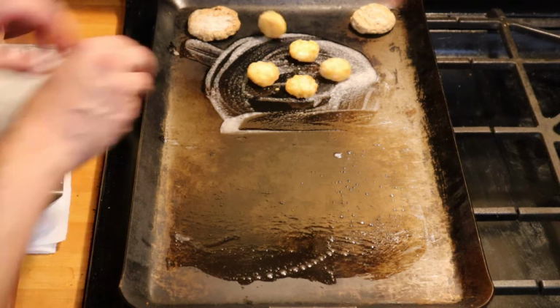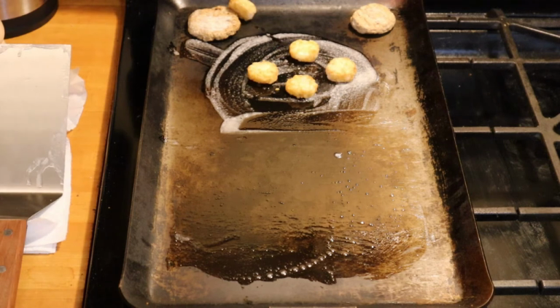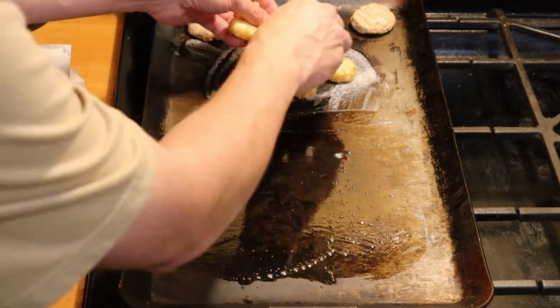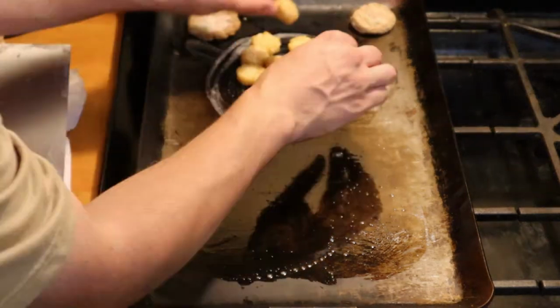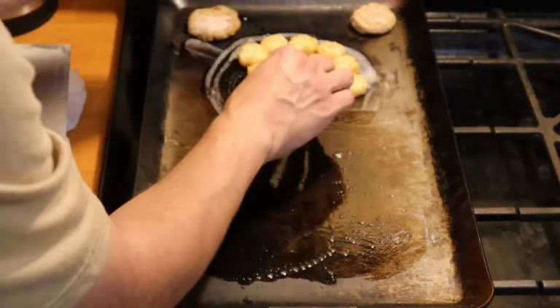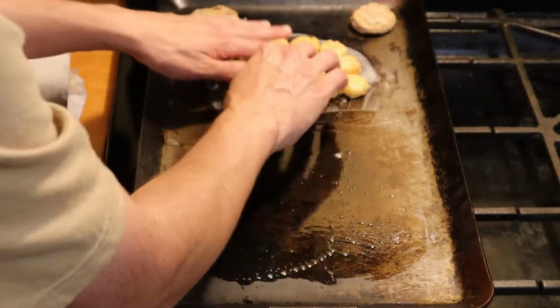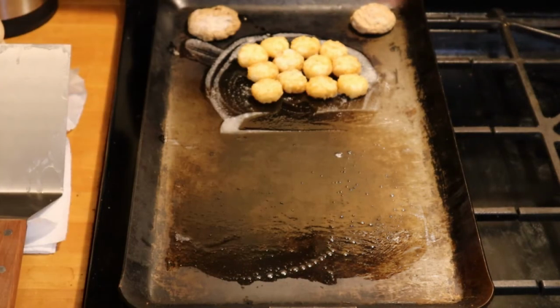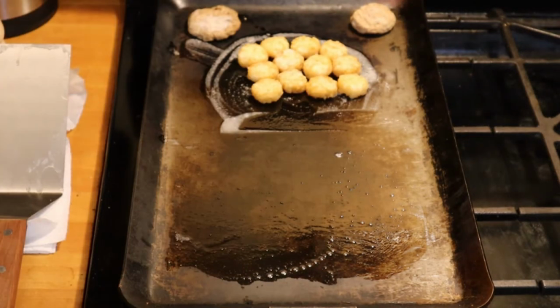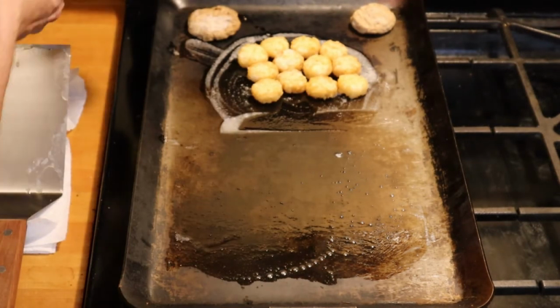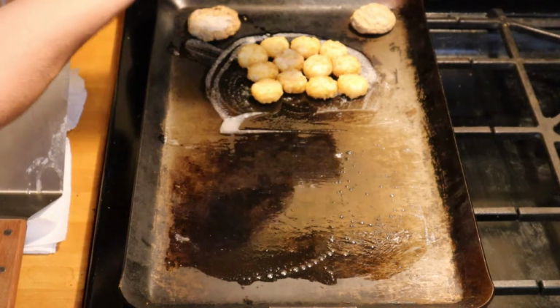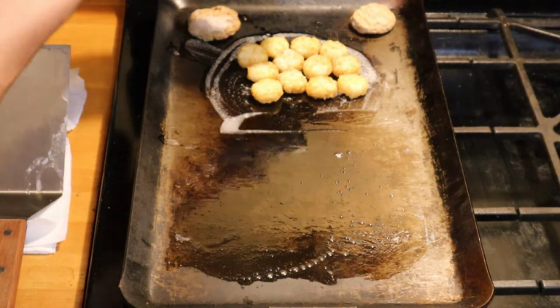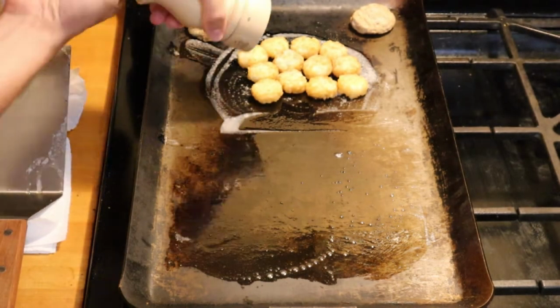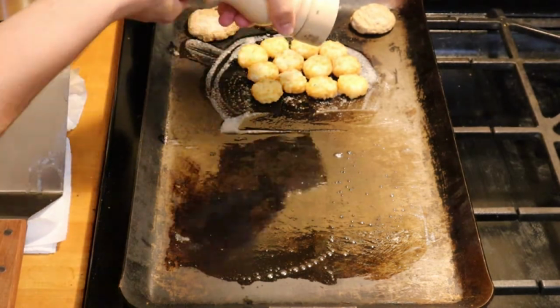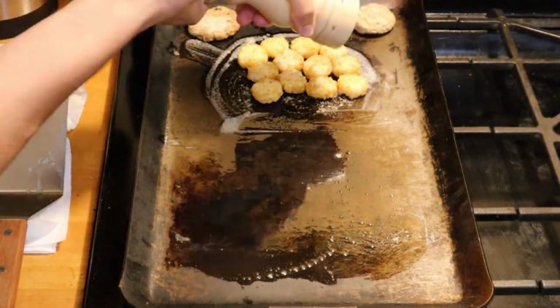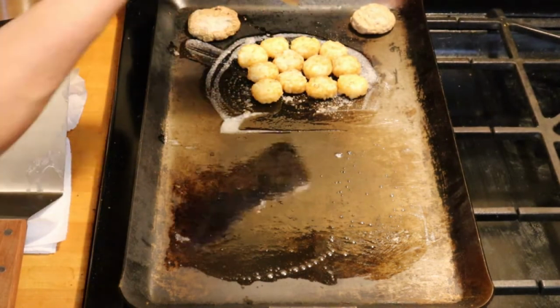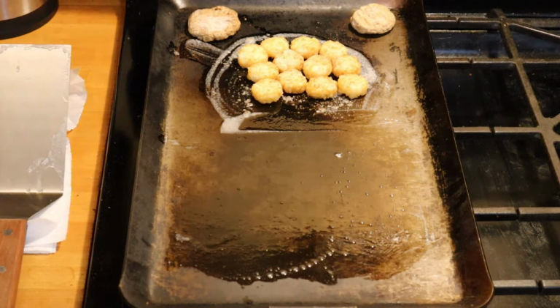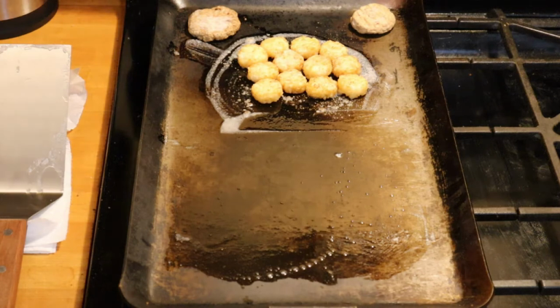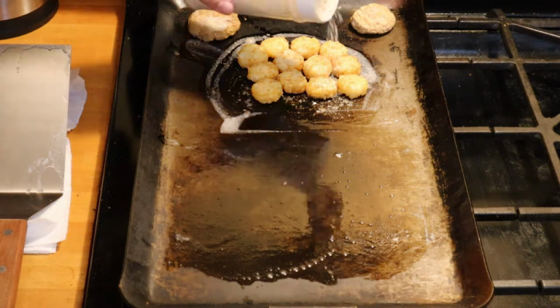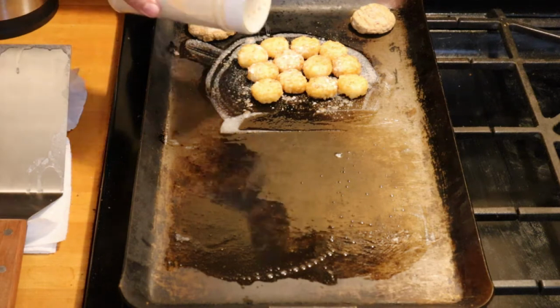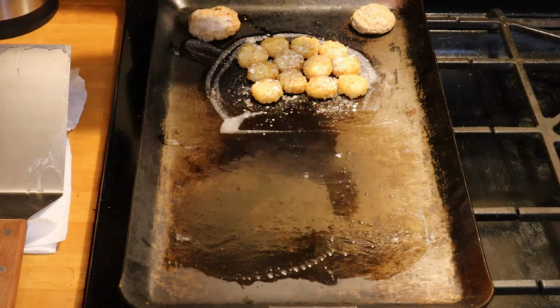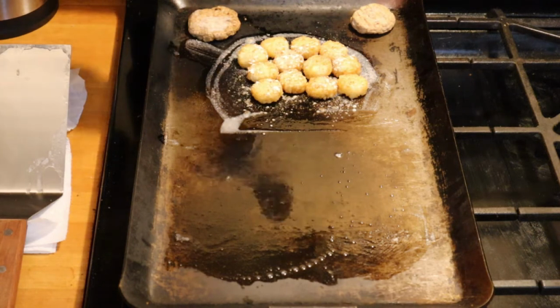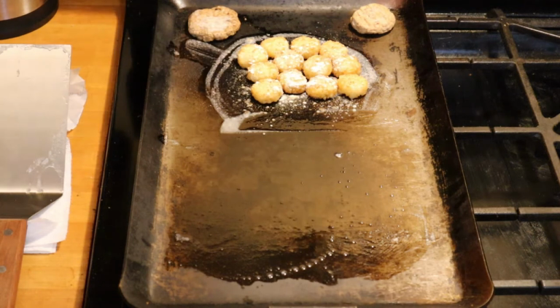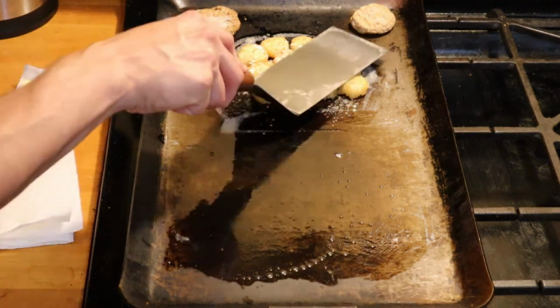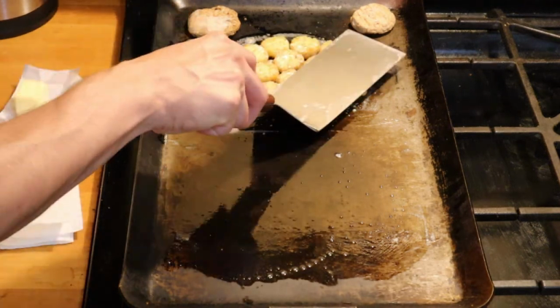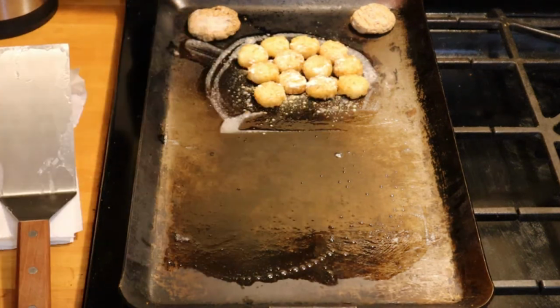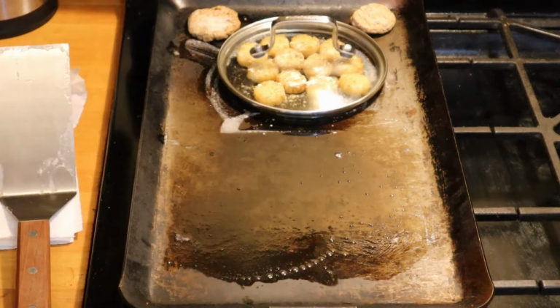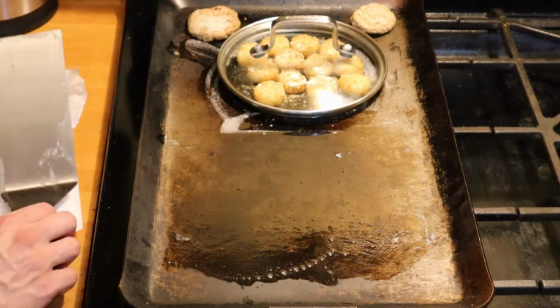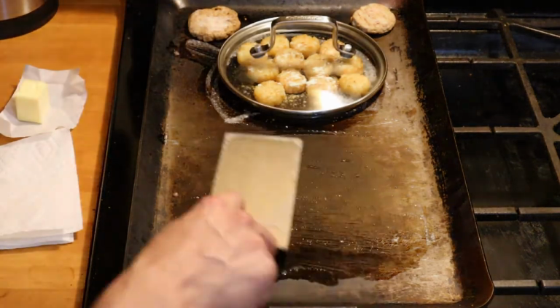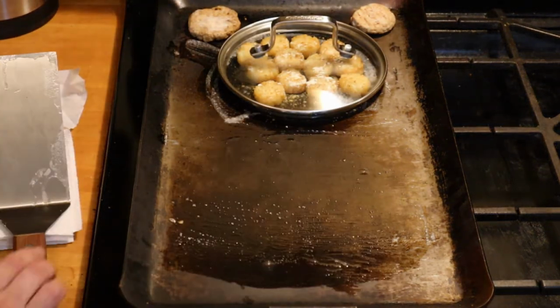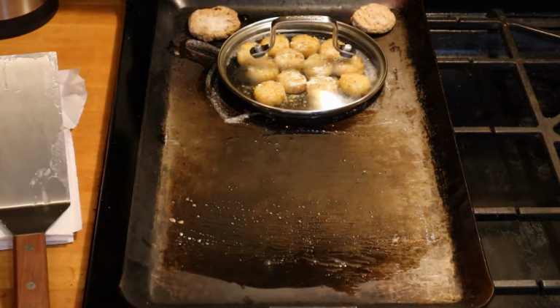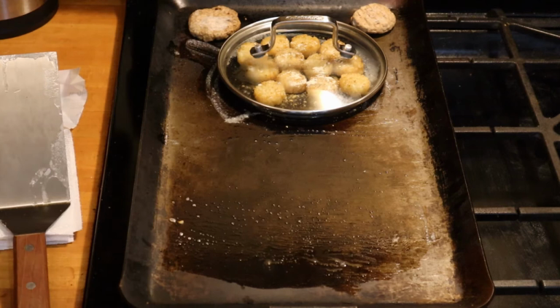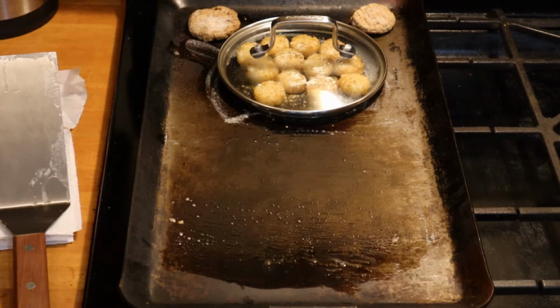Start by spreading some butter and putting your hash browns down. Season the hash browns with ground pepper and garlic powder, then place a small lid on top to help them cook quicker.